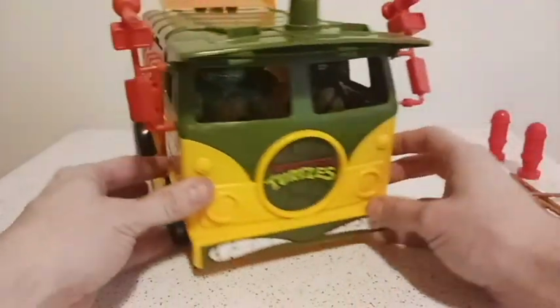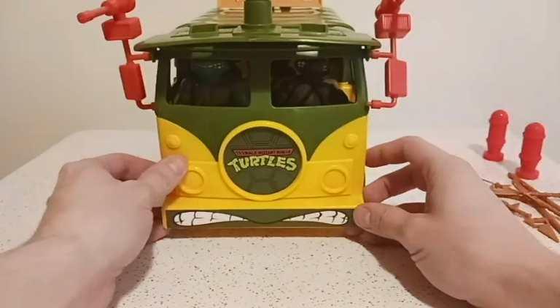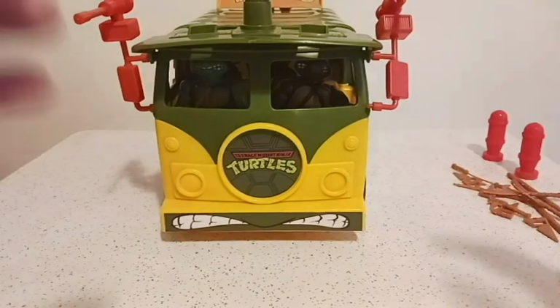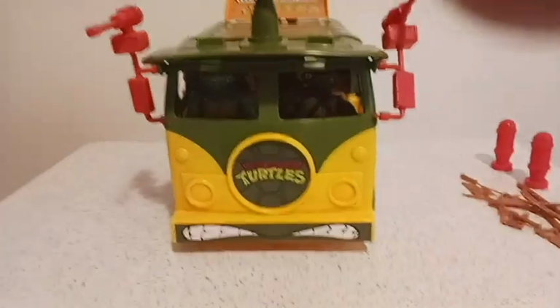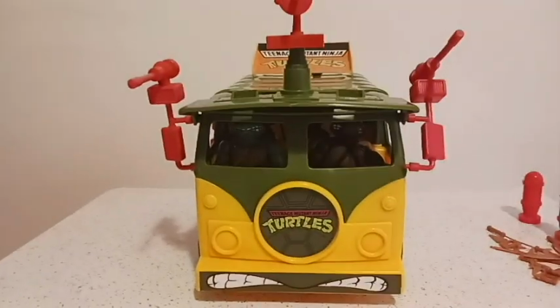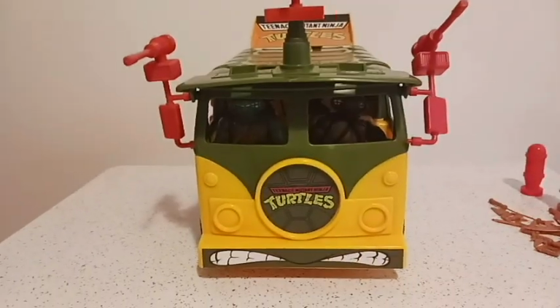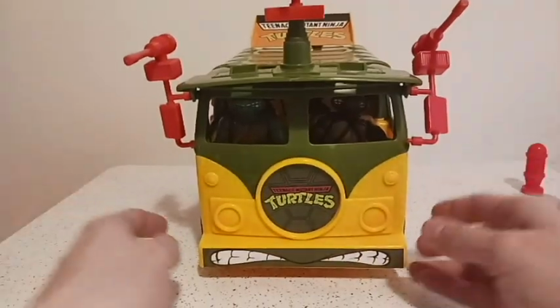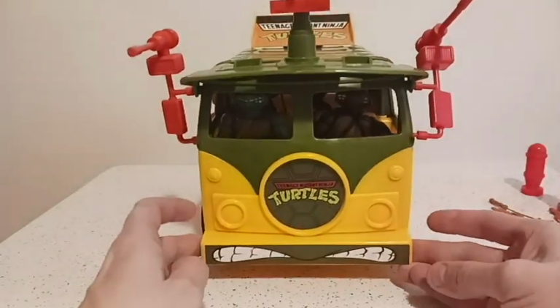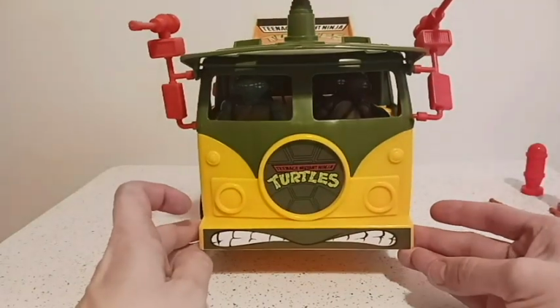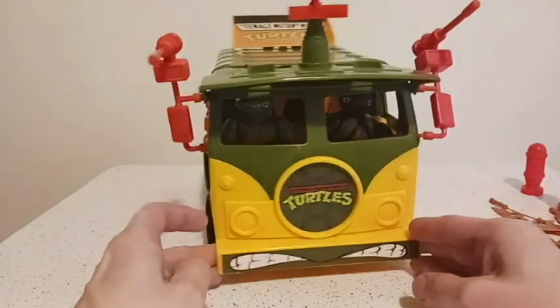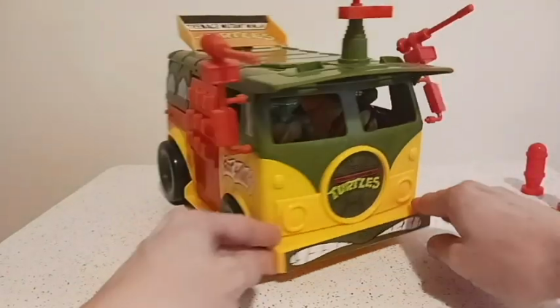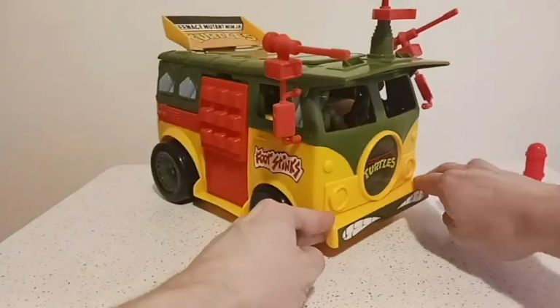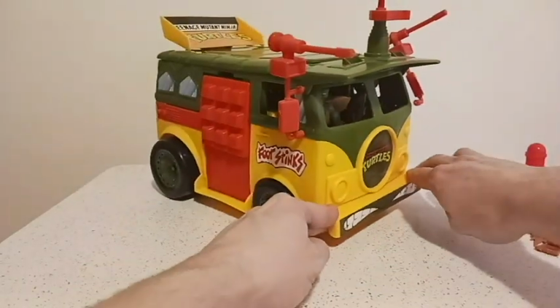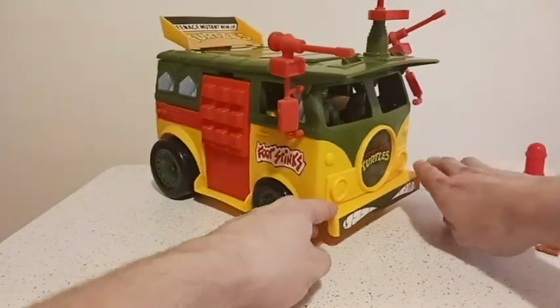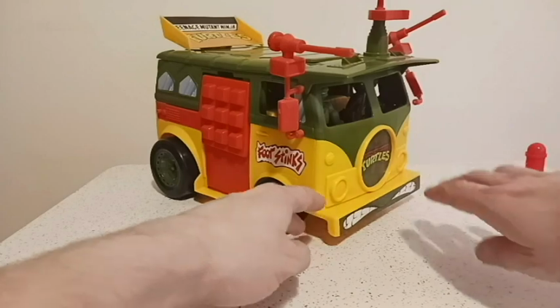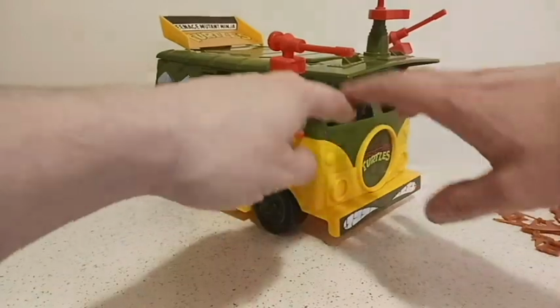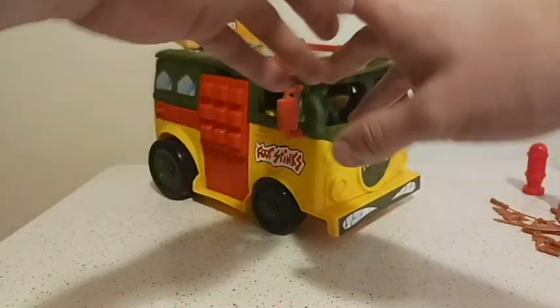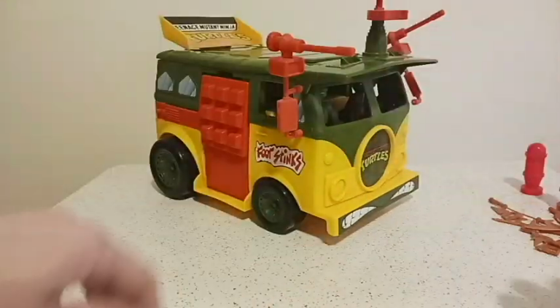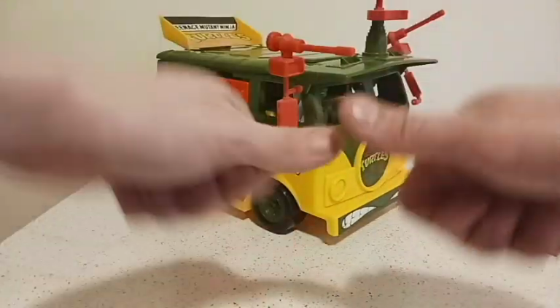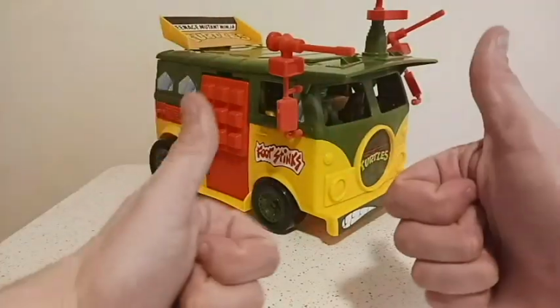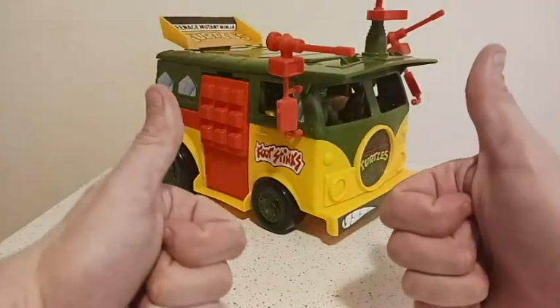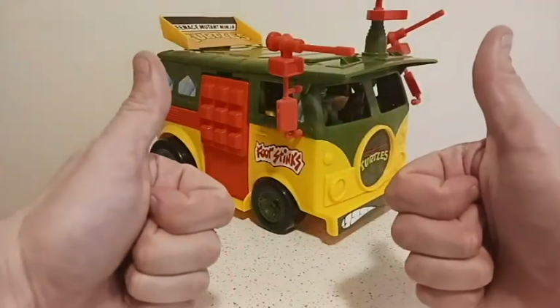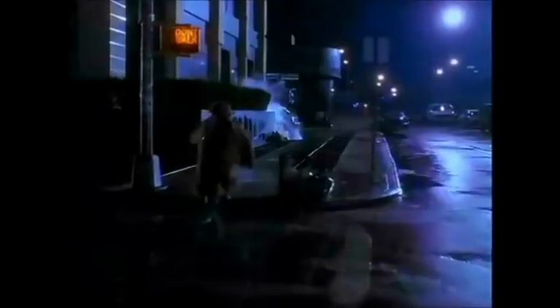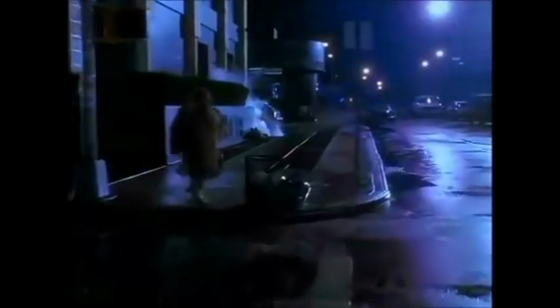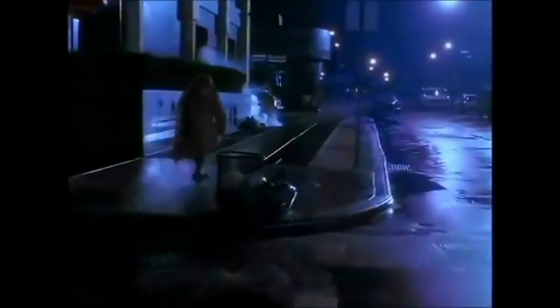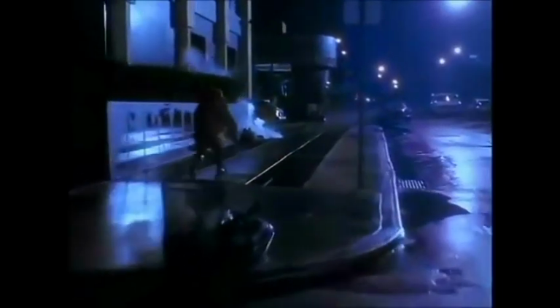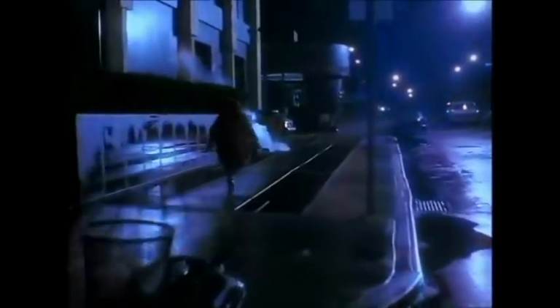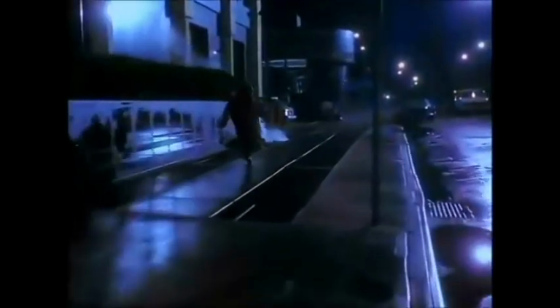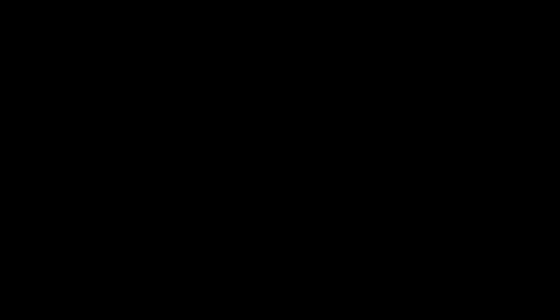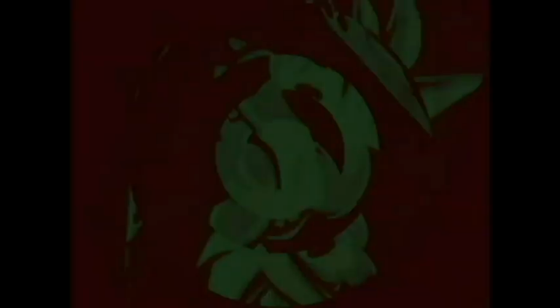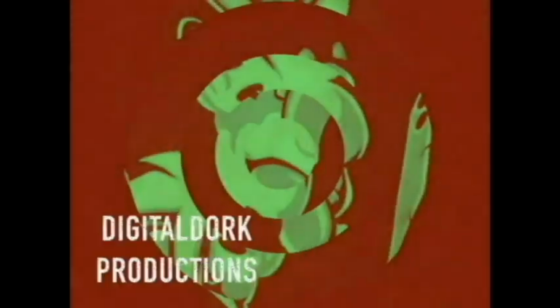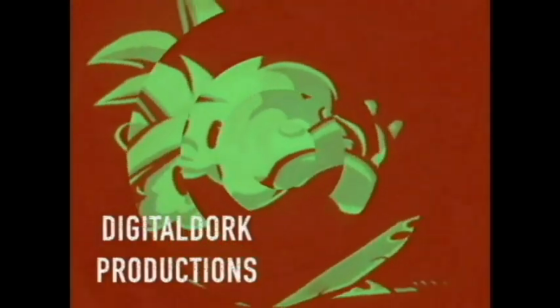All right, ladies and gentlemen, this has been Tyler Cloud and all four Ninja Turtles in their Turtle Van. I will see you all next time. Come back here! I'm not finished with you!